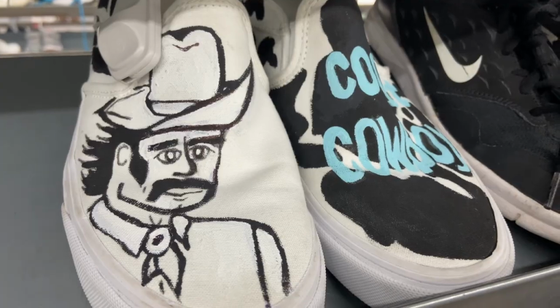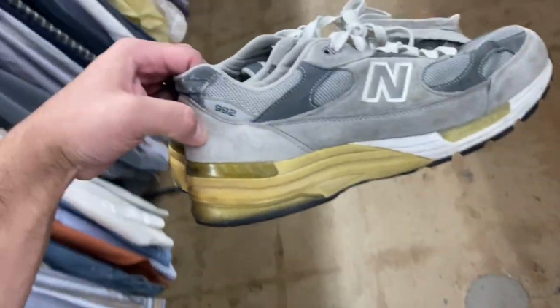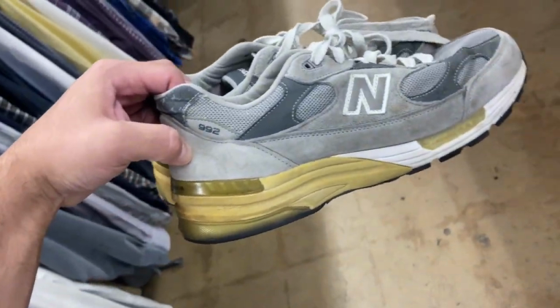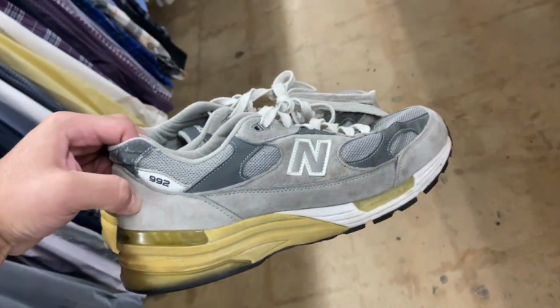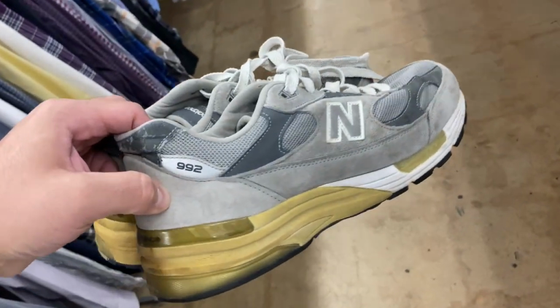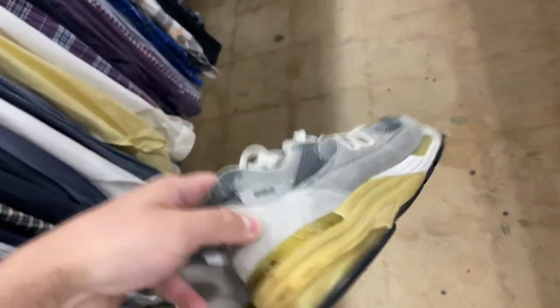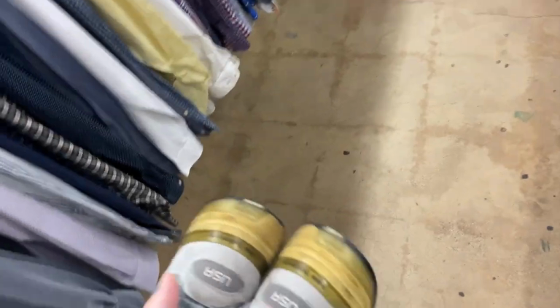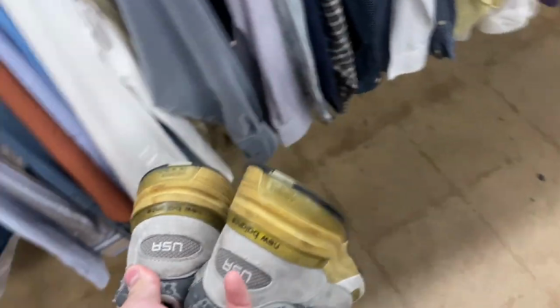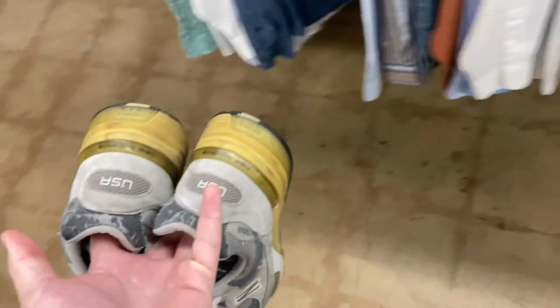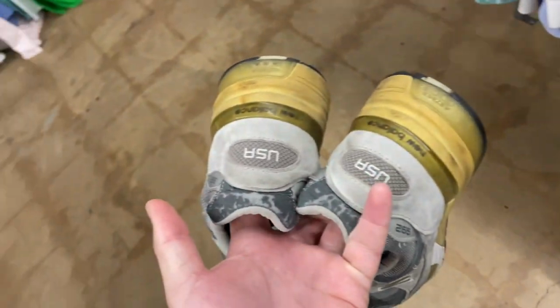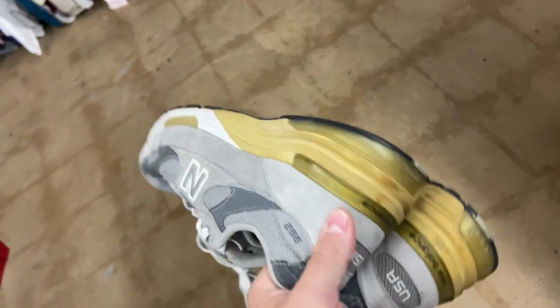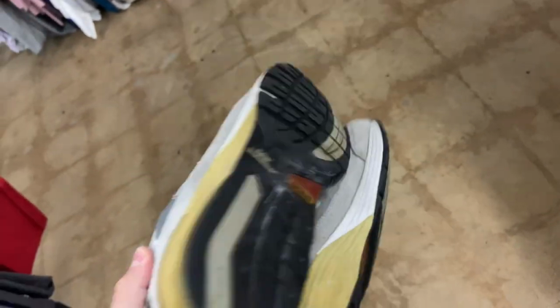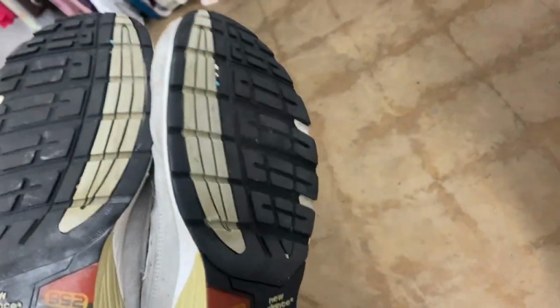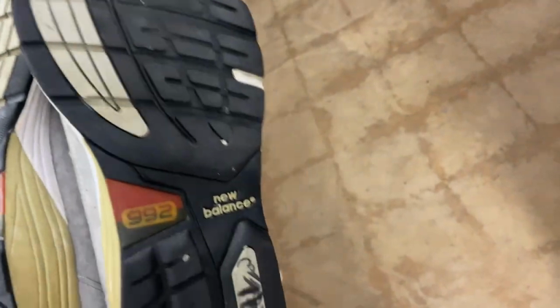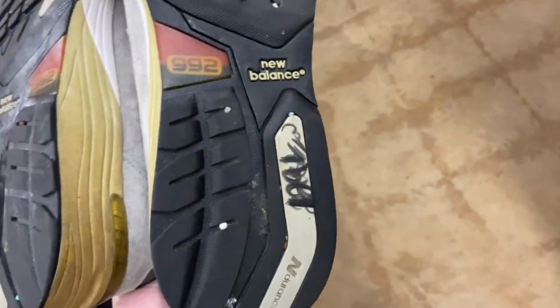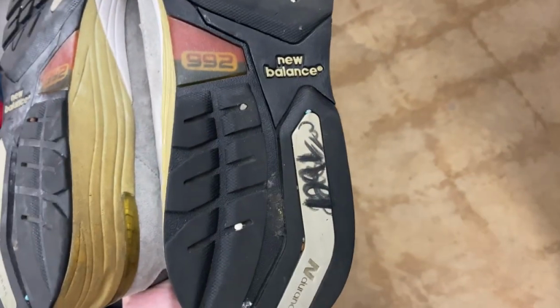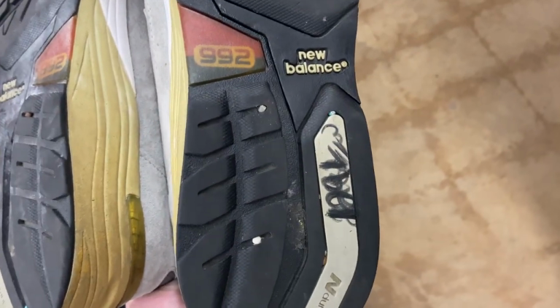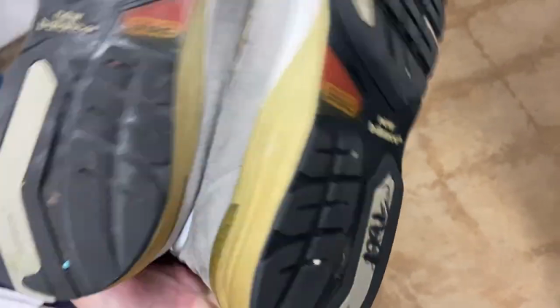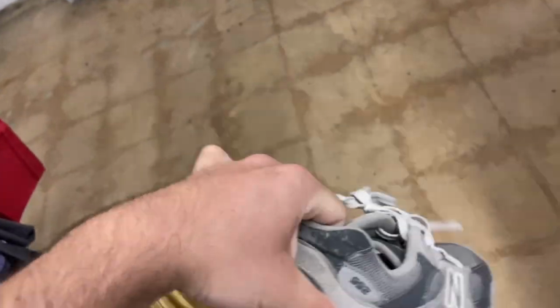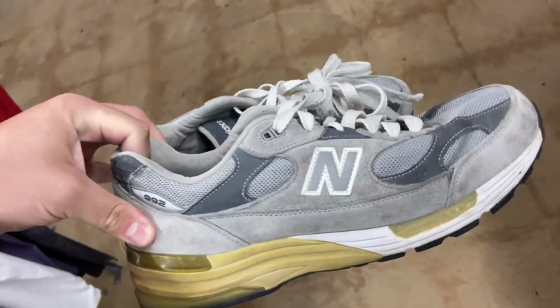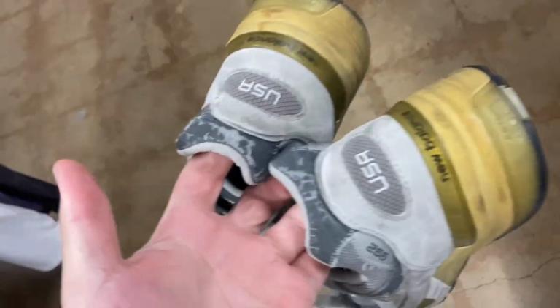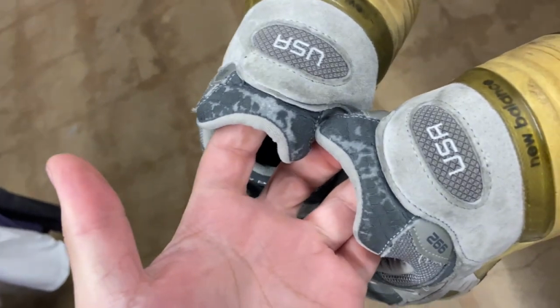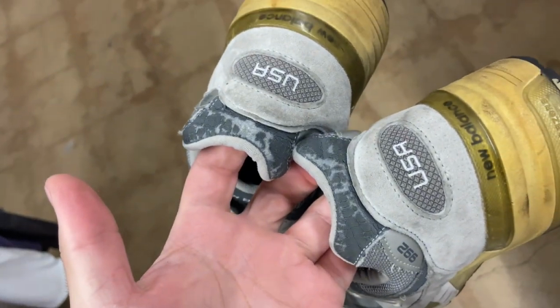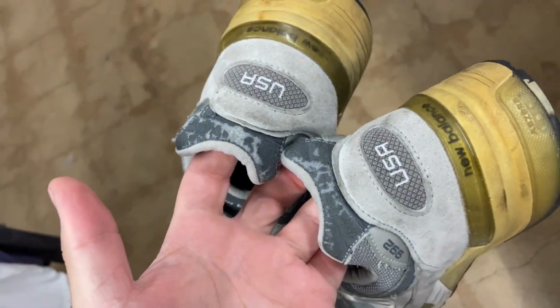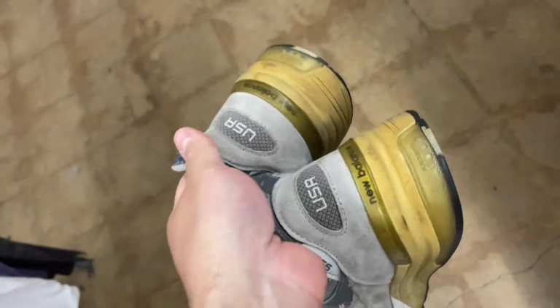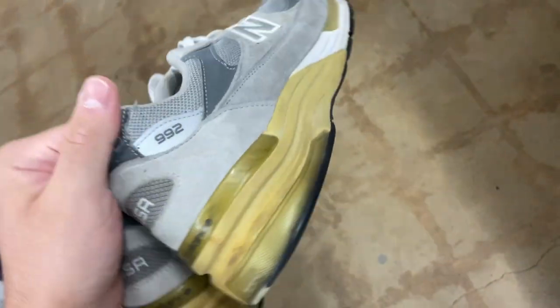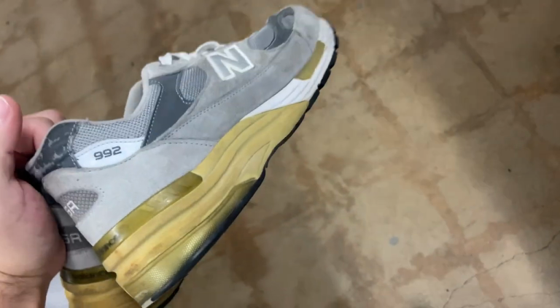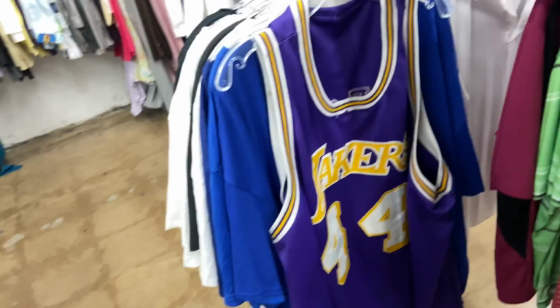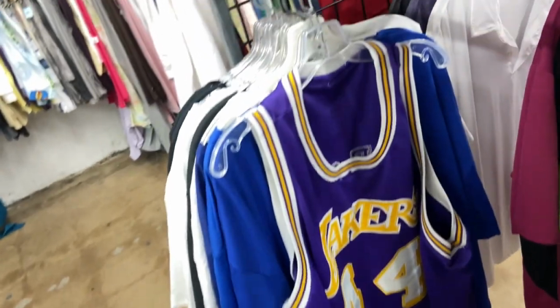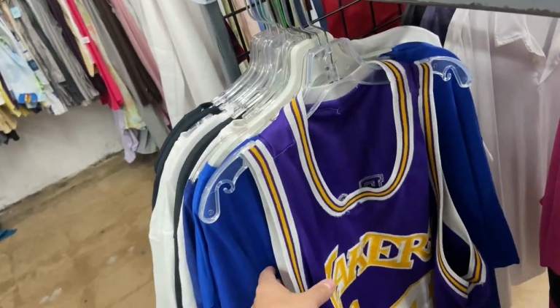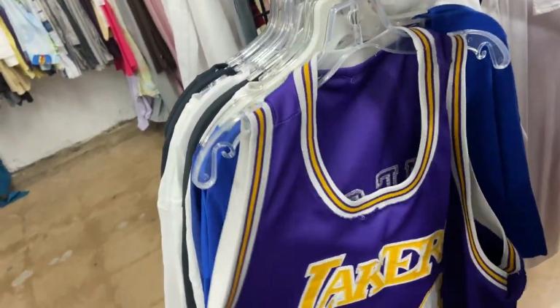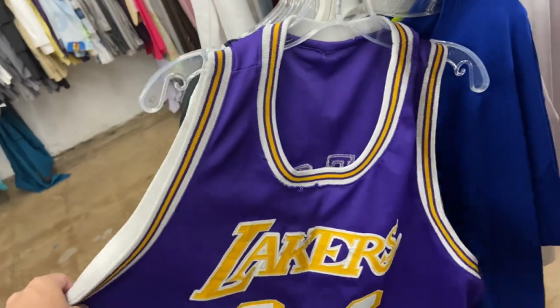They got a pair of New Balance 992s. If they were in better shape I would have grabbed them — they want $13 for them. But the suede's all roughed up and they're really yellowed.